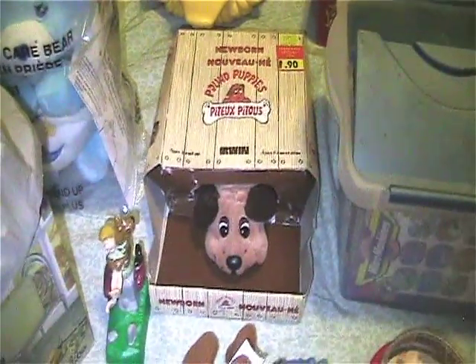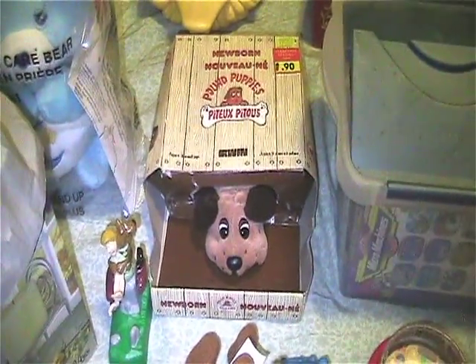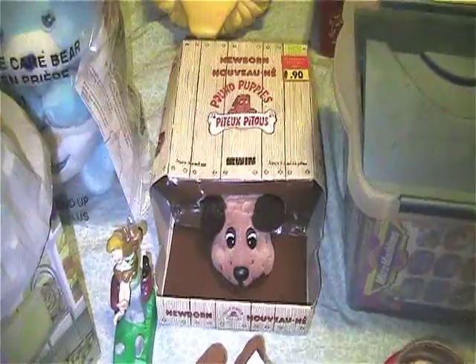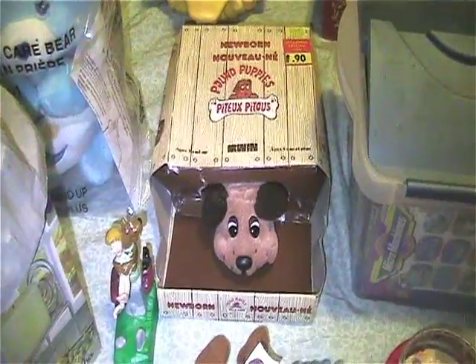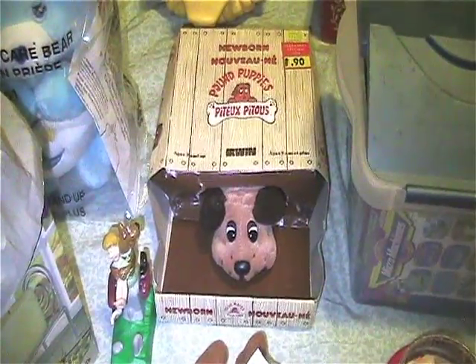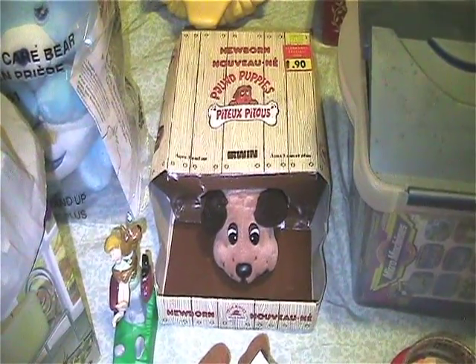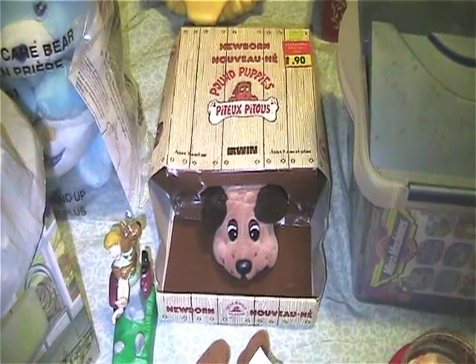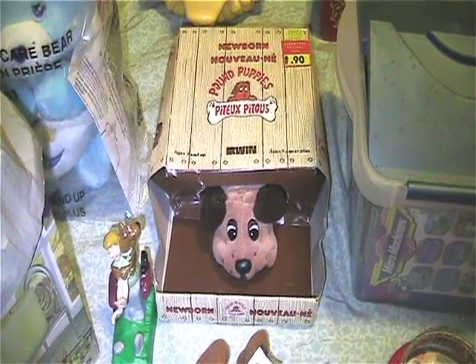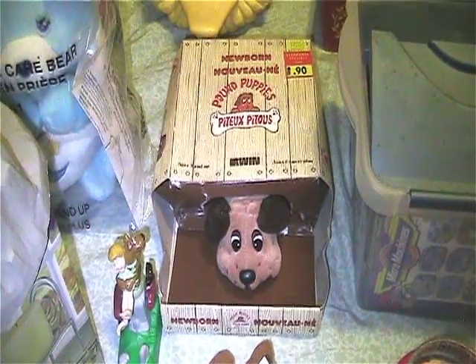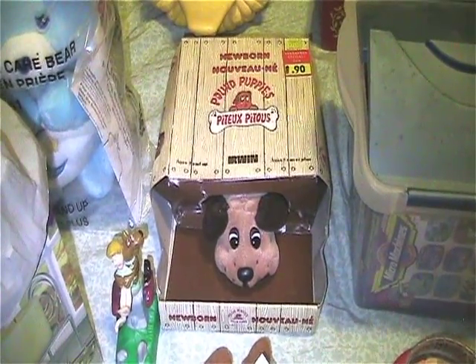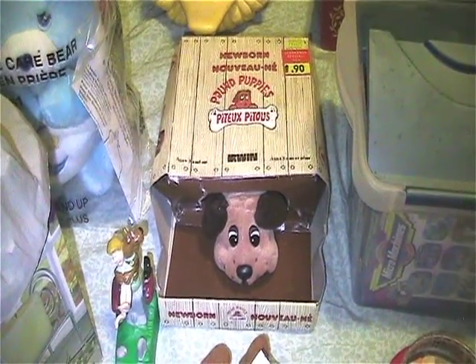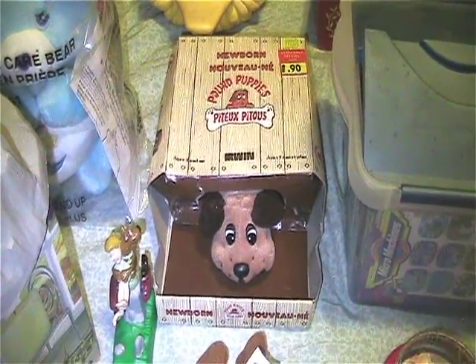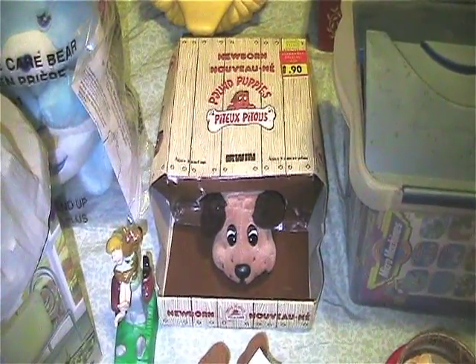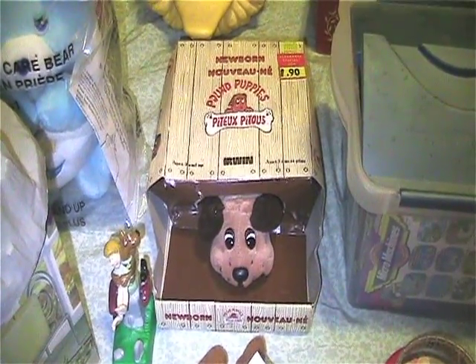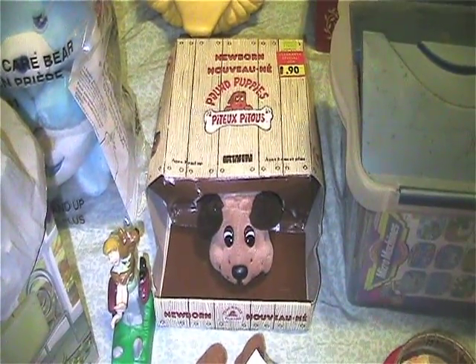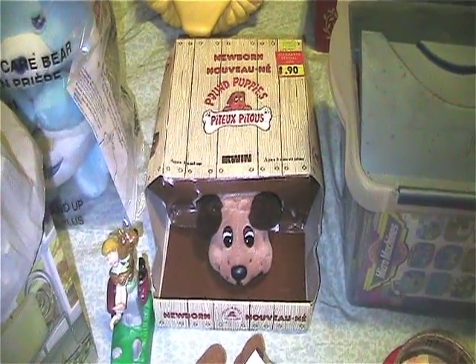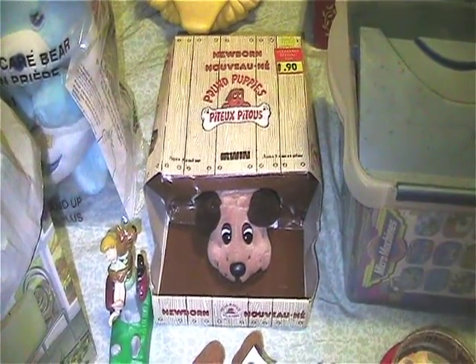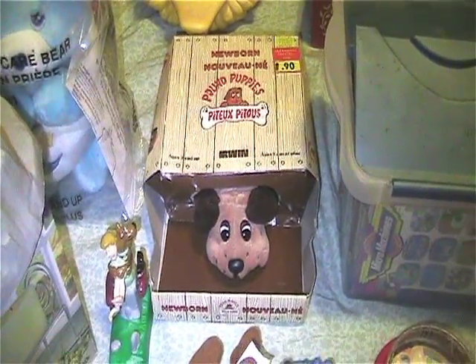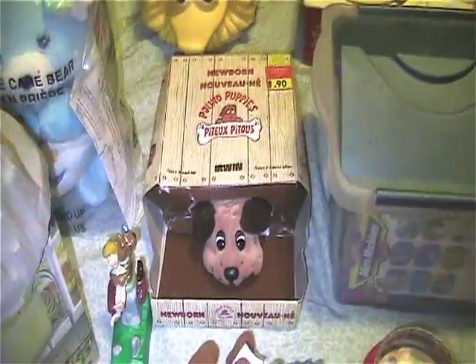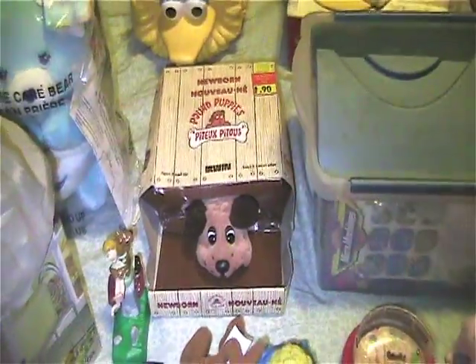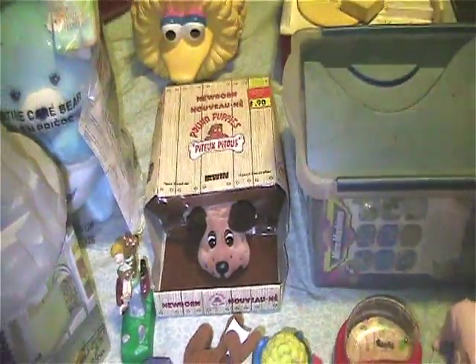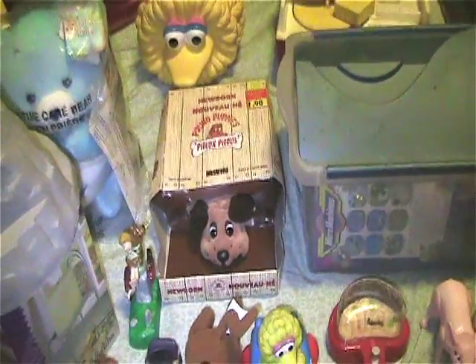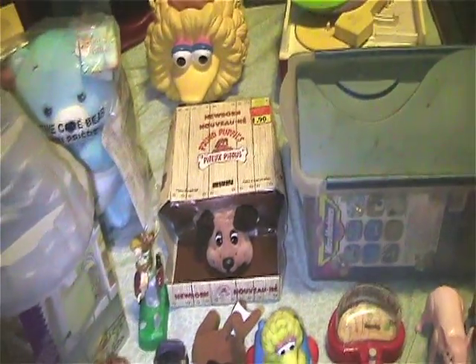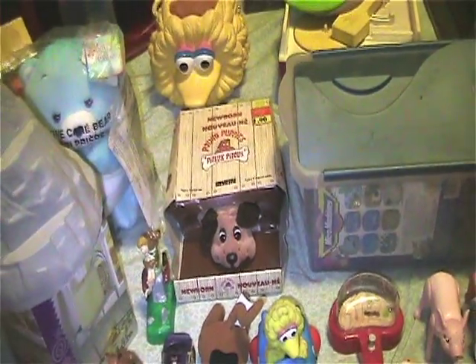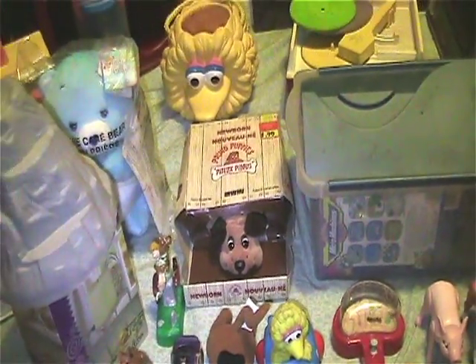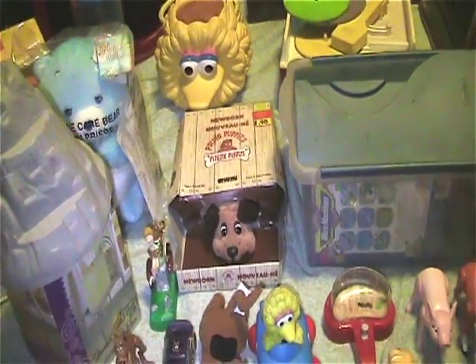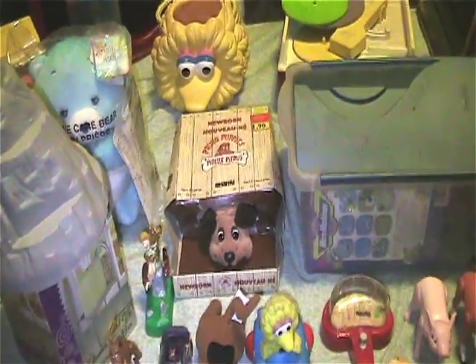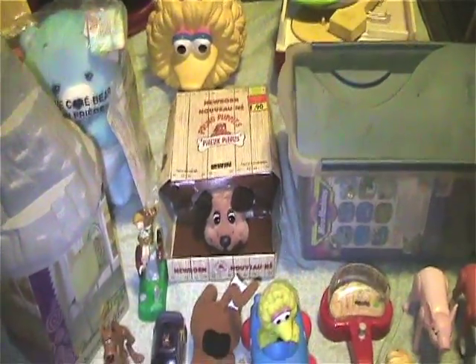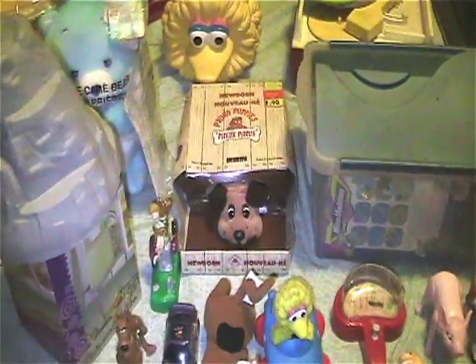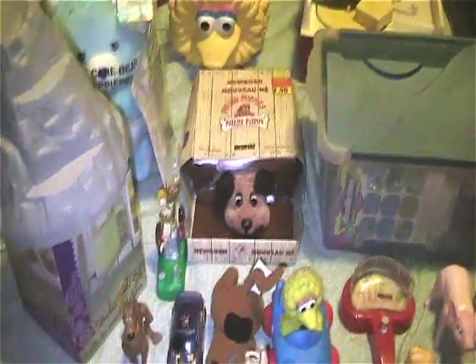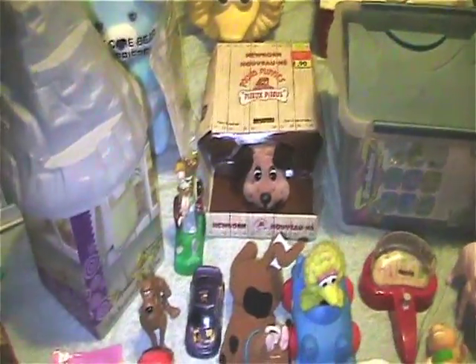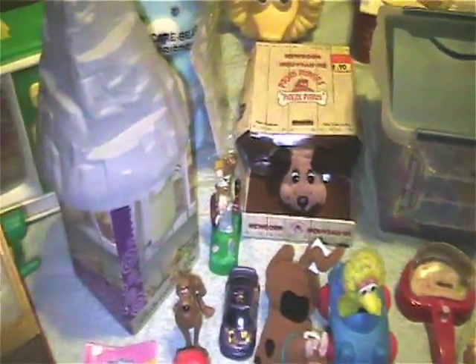Got this vintage Pound Puppy still in the box. I thought it might have been a remake at first, and I looked at the bottom and it was from '86. So that was cool.